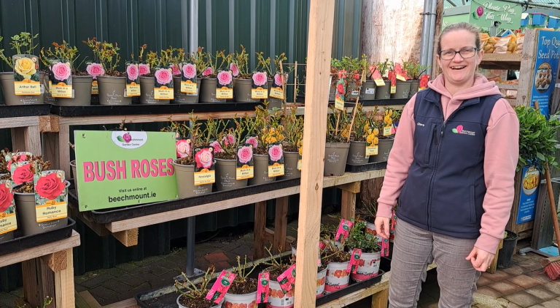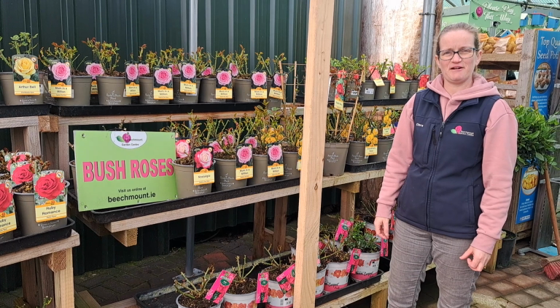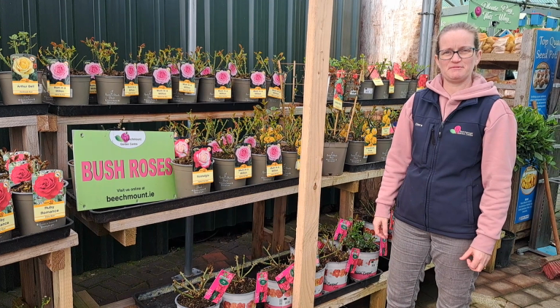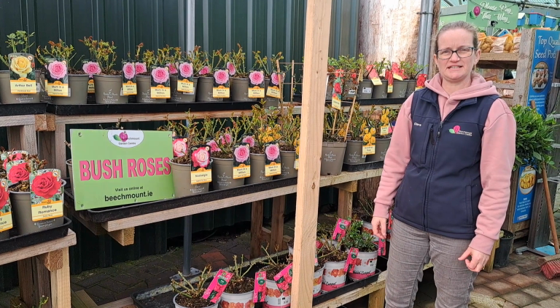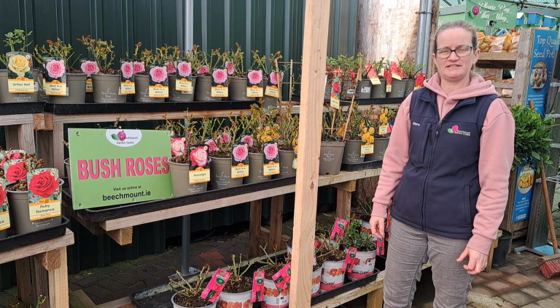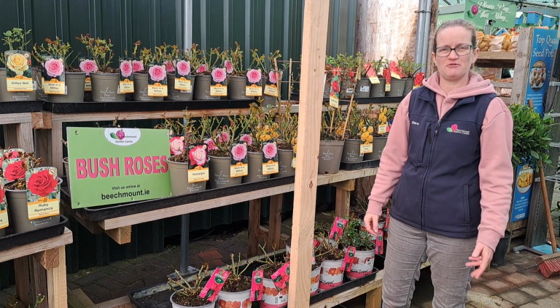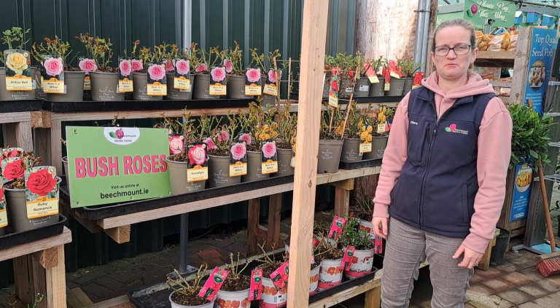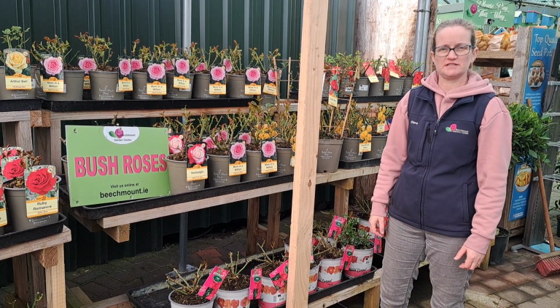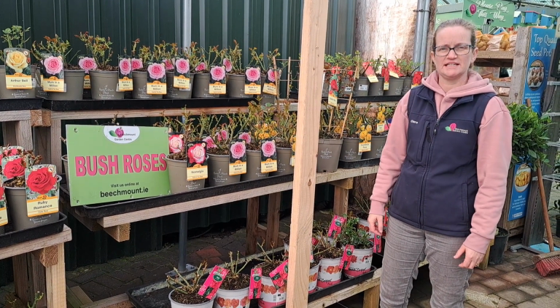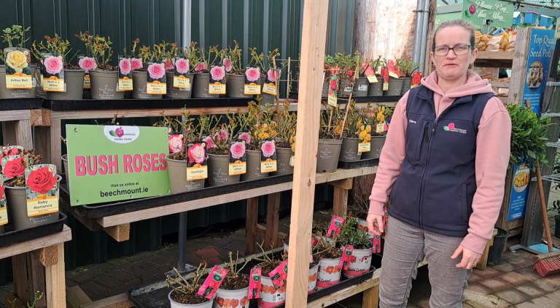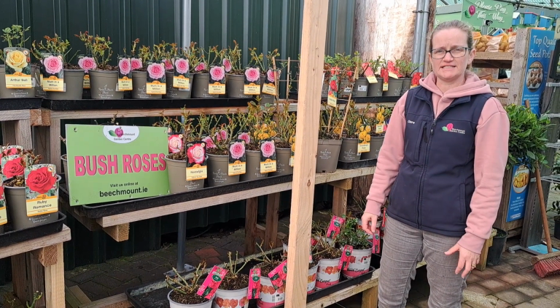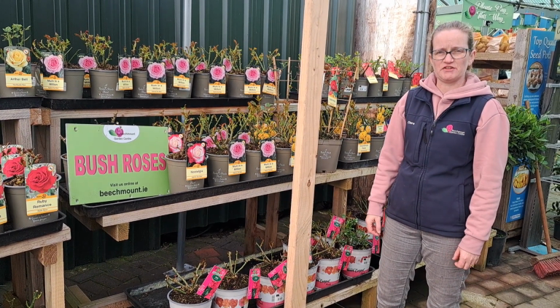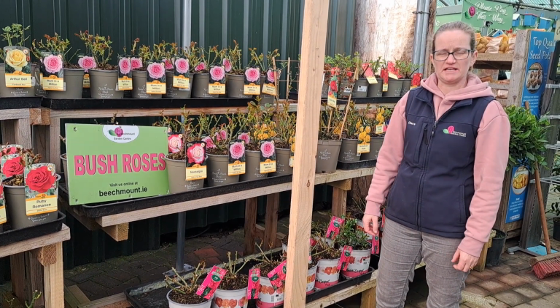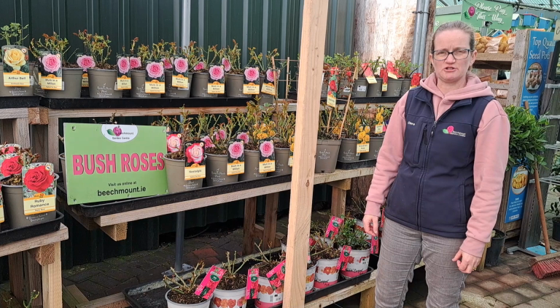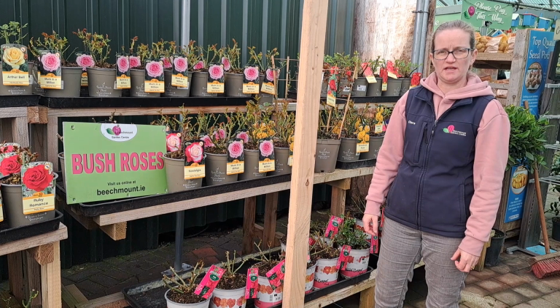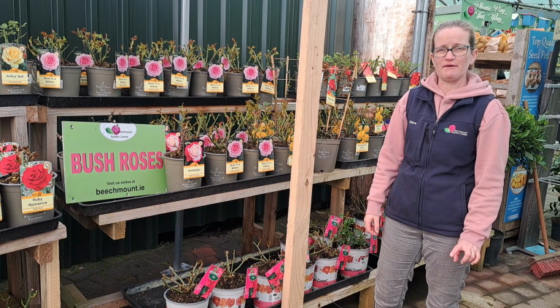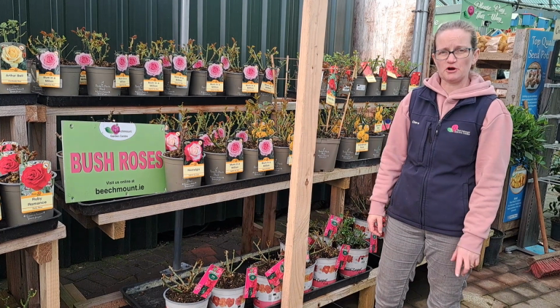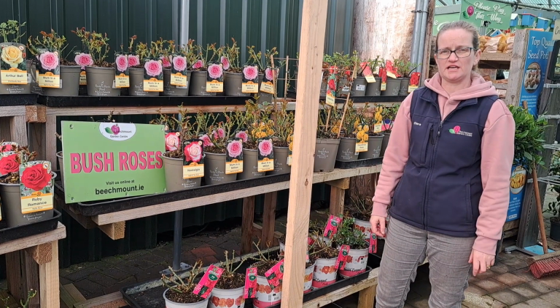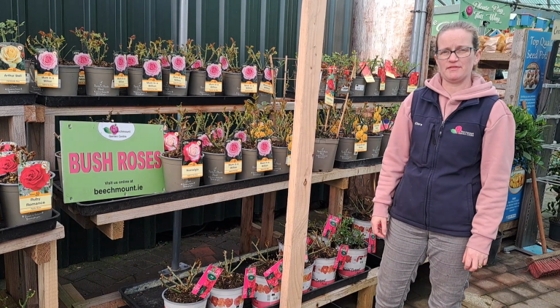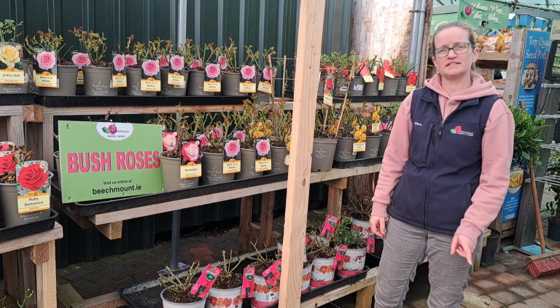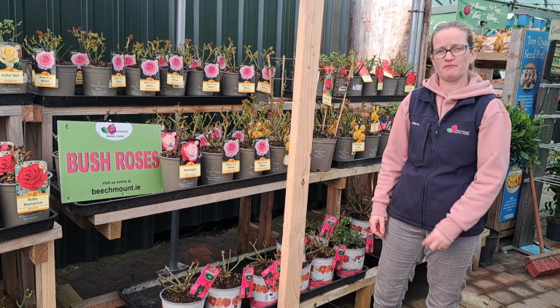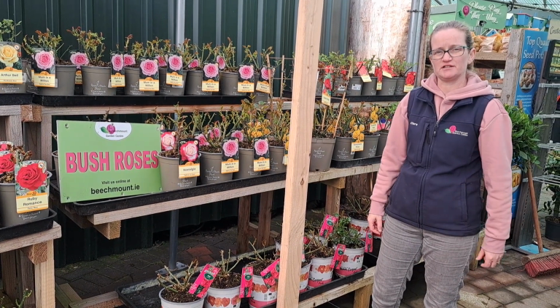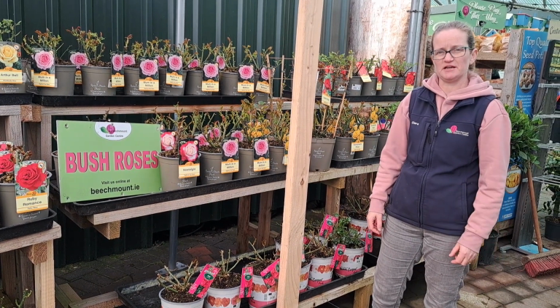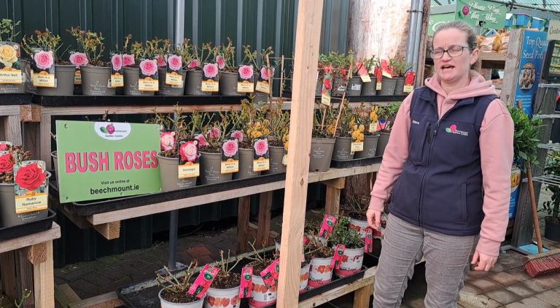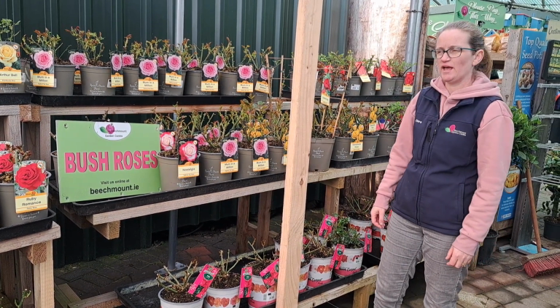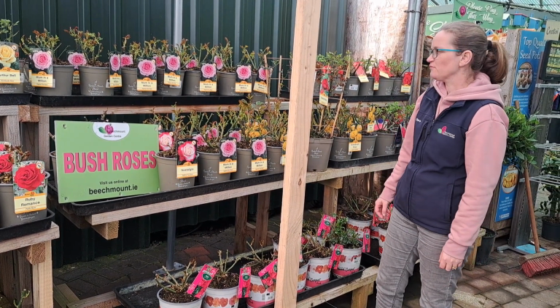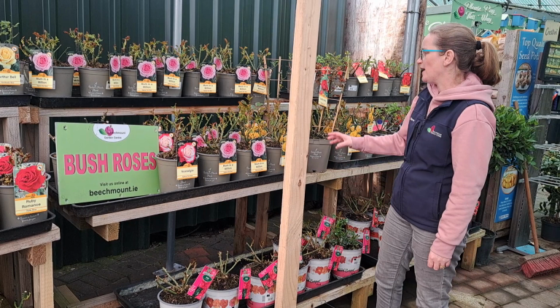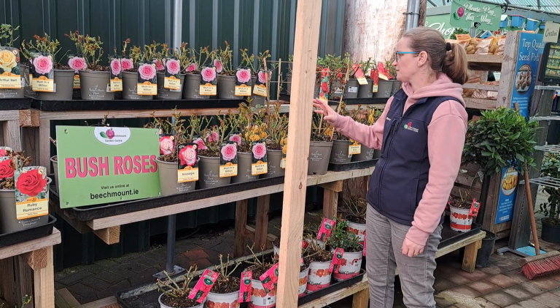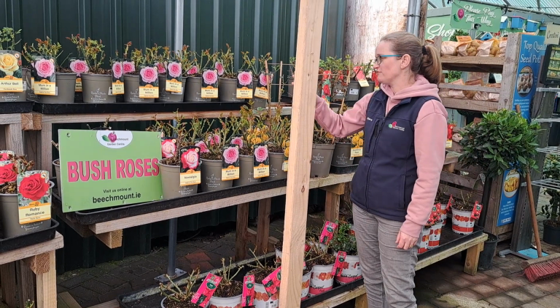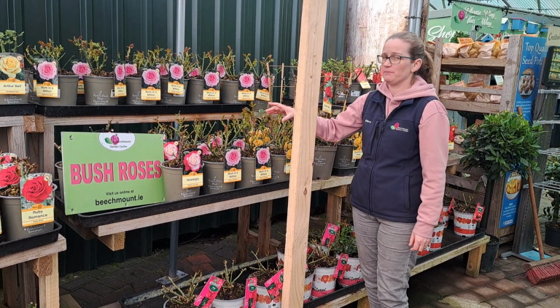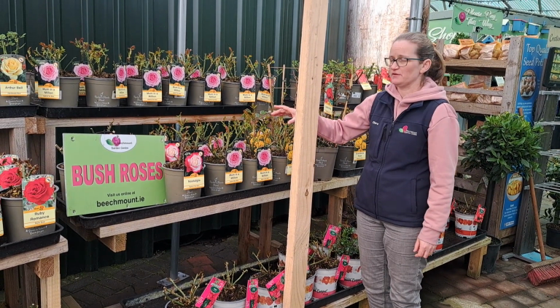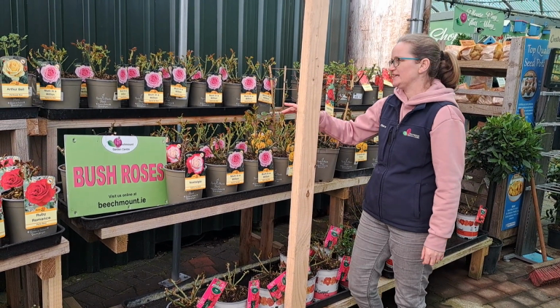Hi all, welcome back to Beachmen. Today we're going to talk about roses. We've got a nice selection coming in stock during the week and now is the perfect time to plant them to have them ready for the summer. Some of our really popular ones are back in.